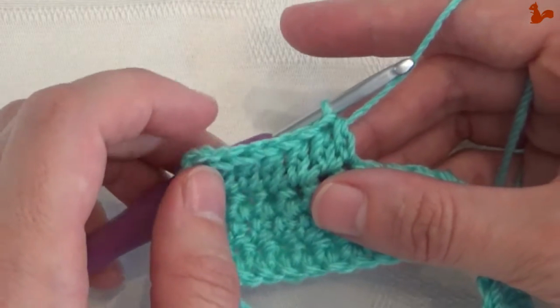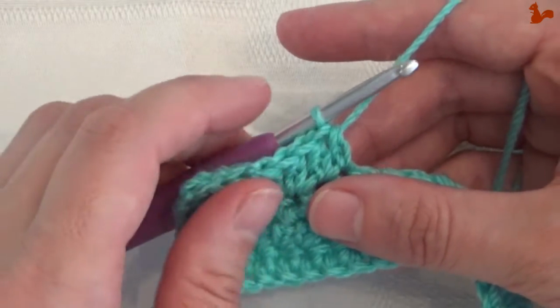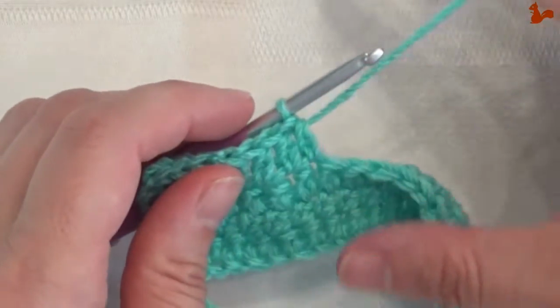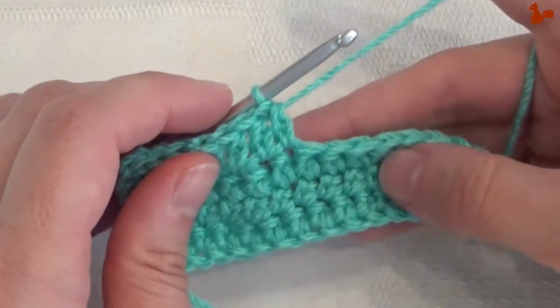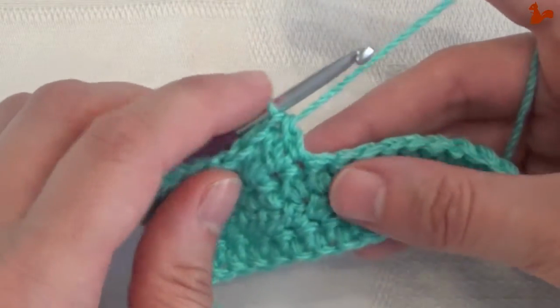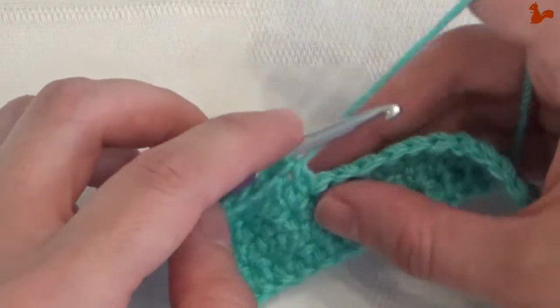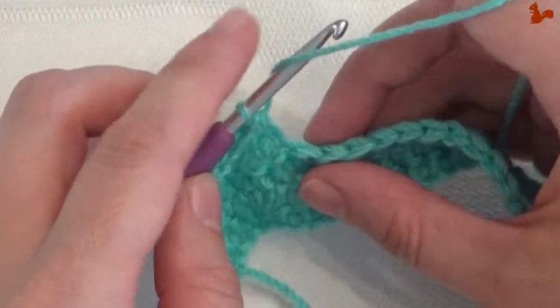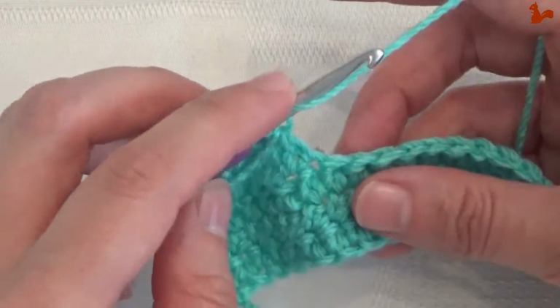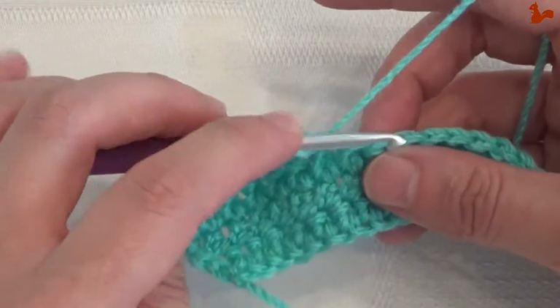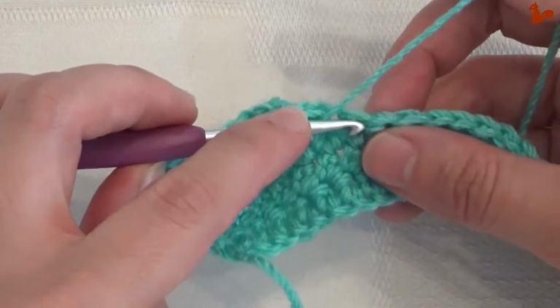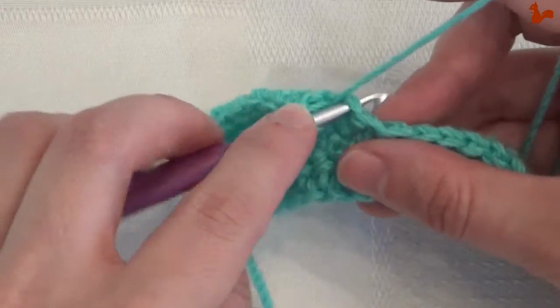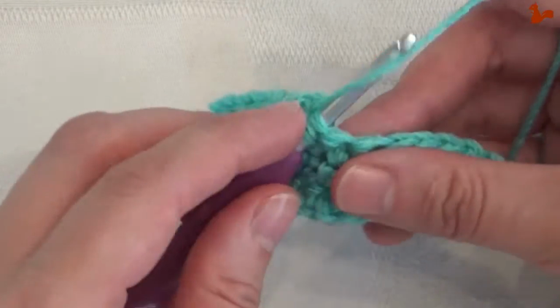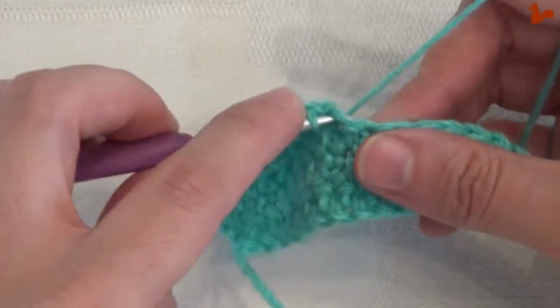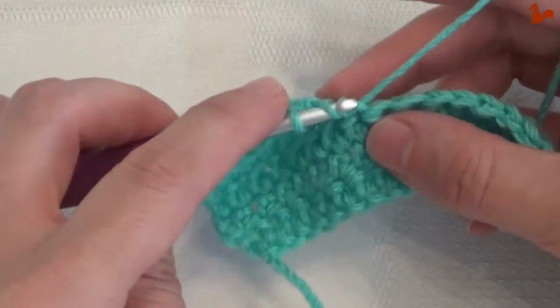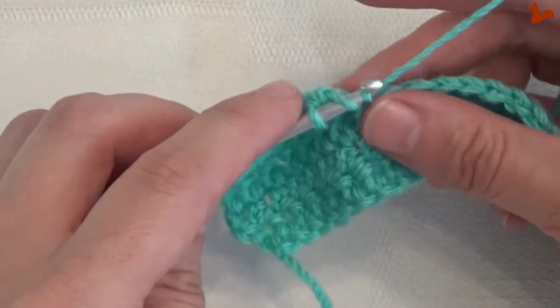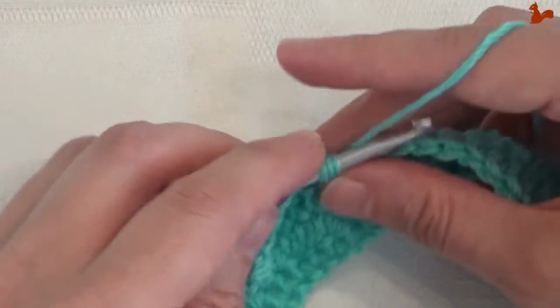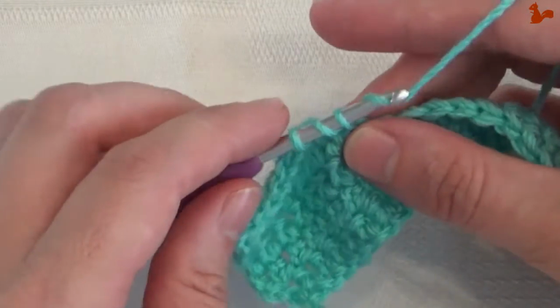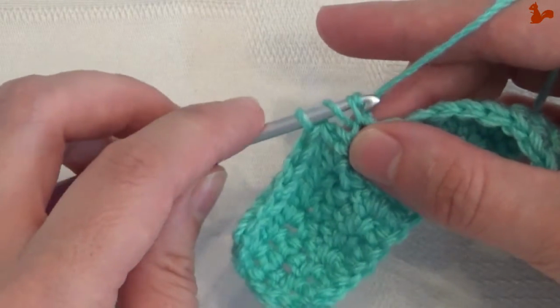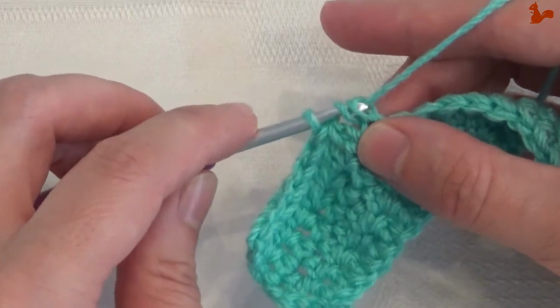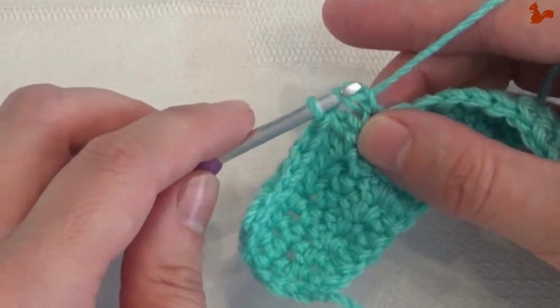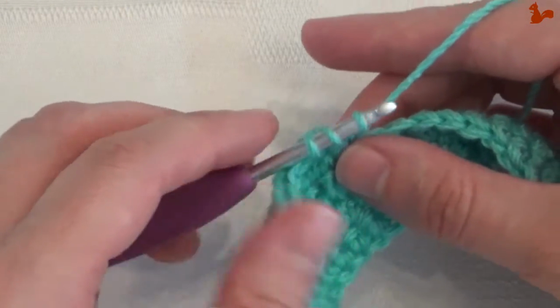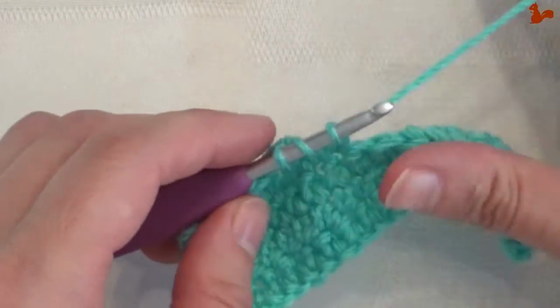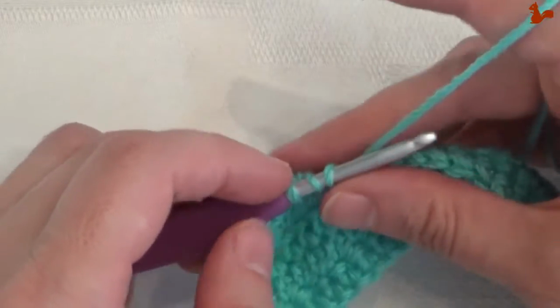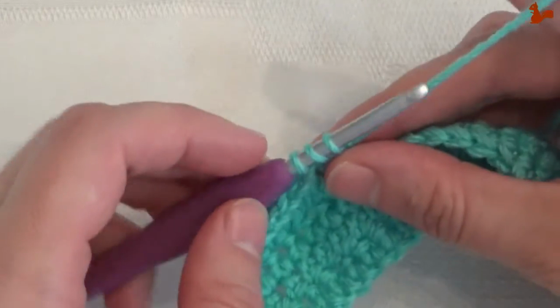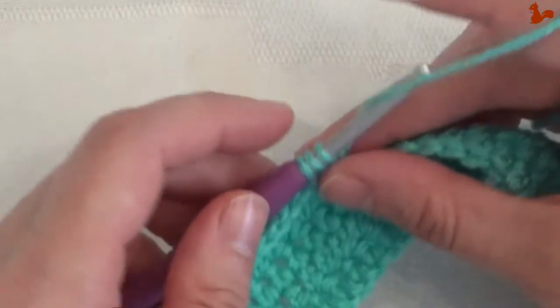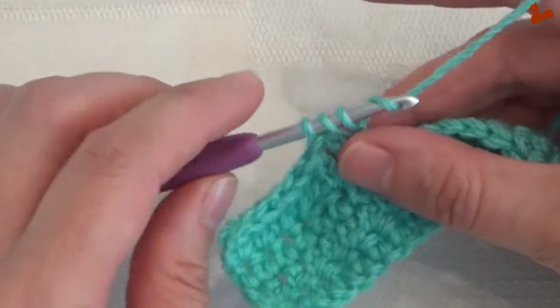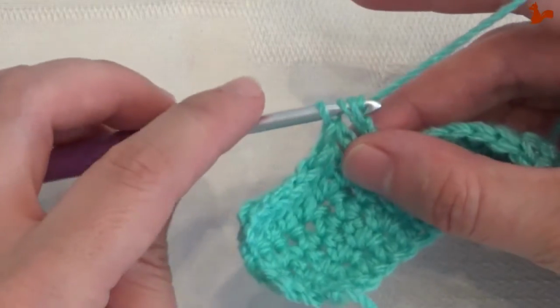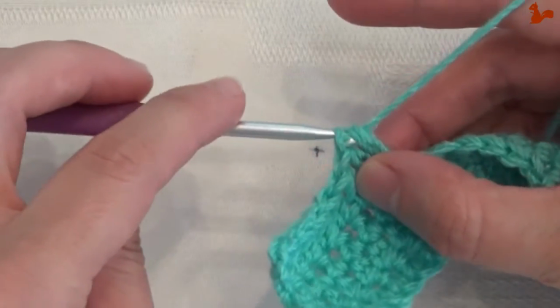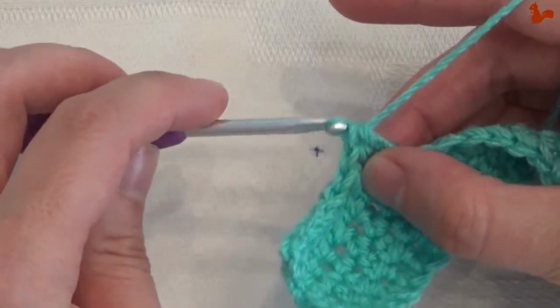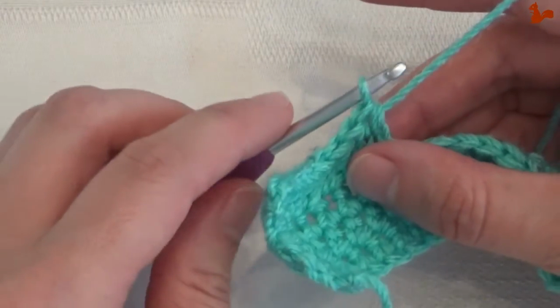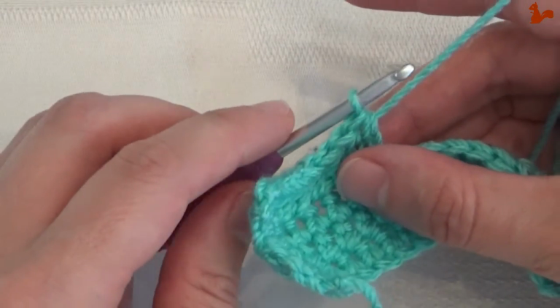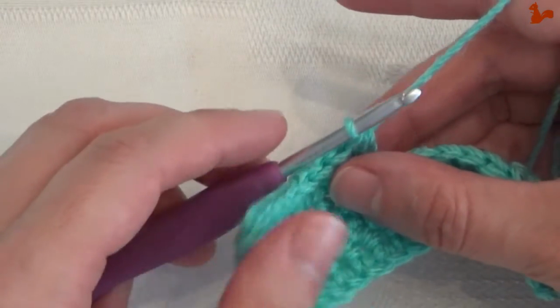And that's how extended stitches are built up. First you do the extended part of the stitch, and then you do the regular stitch — in this case a half double crochet.